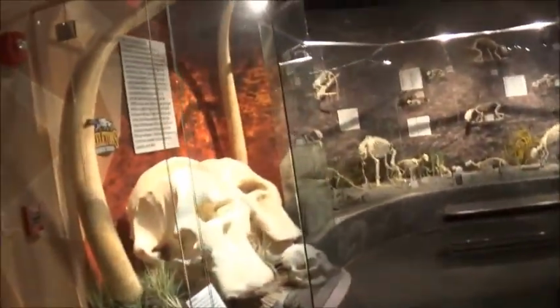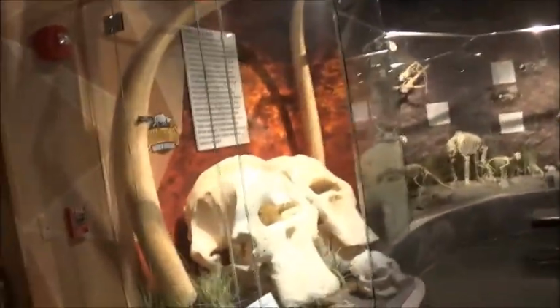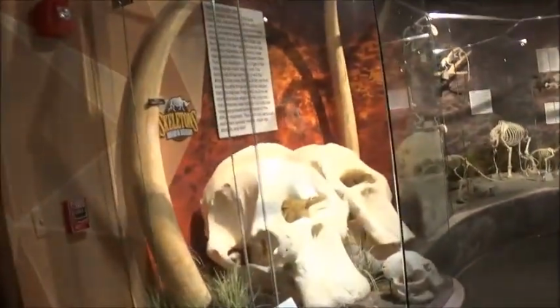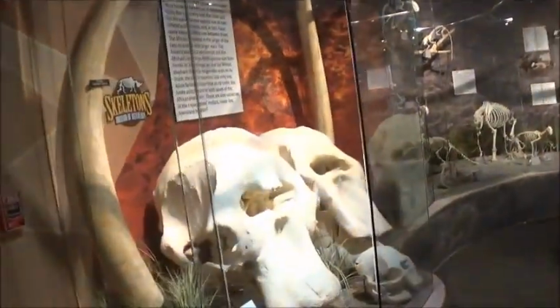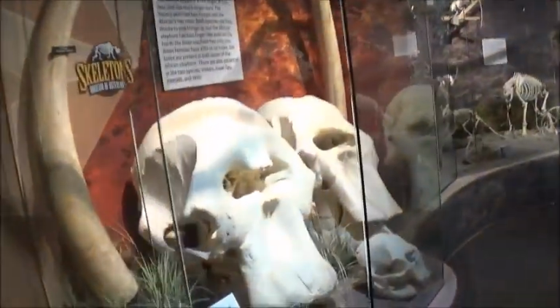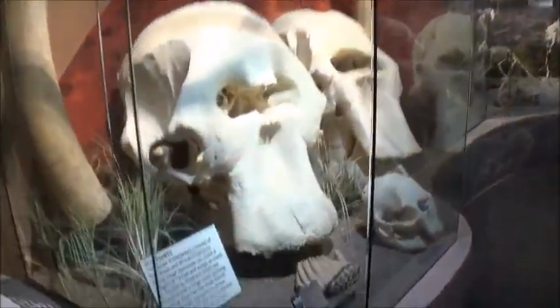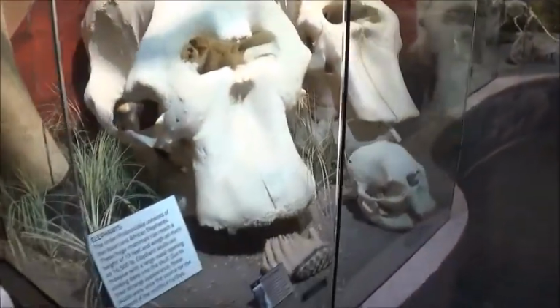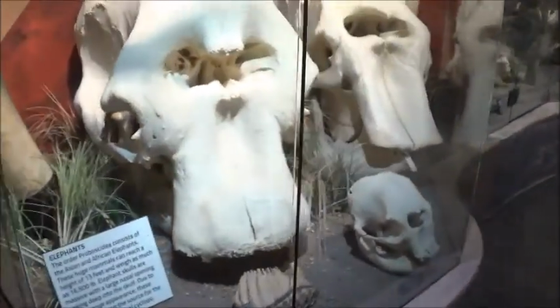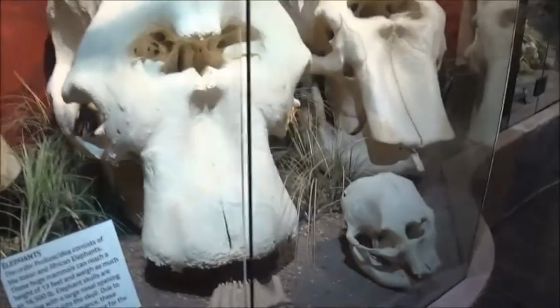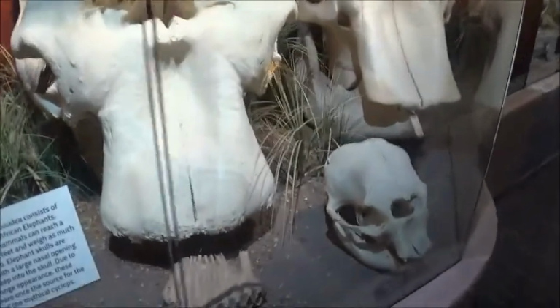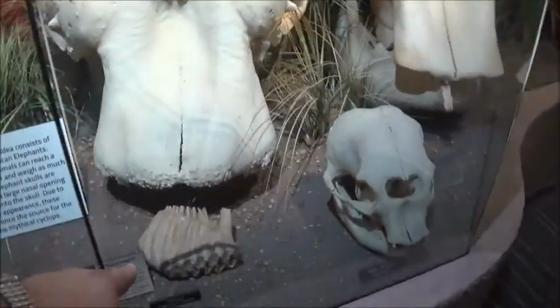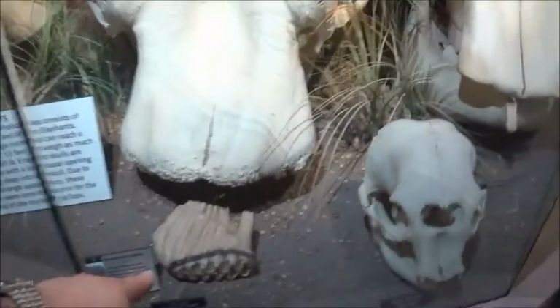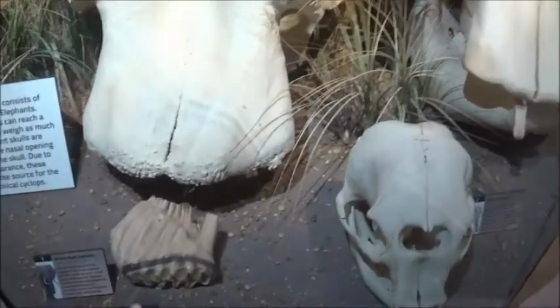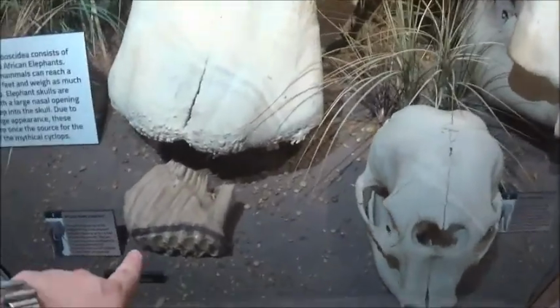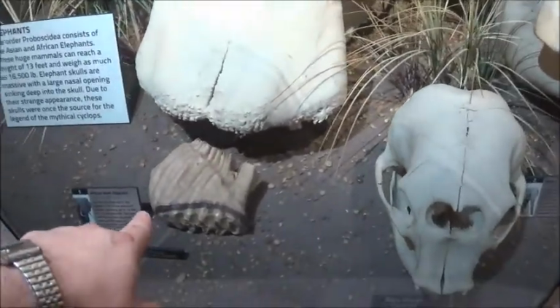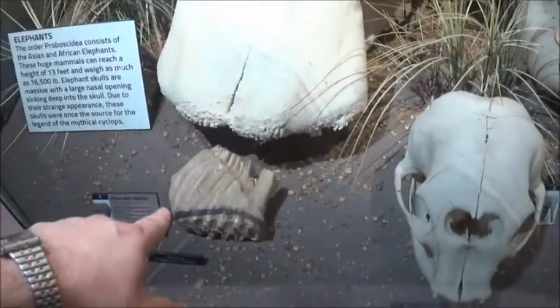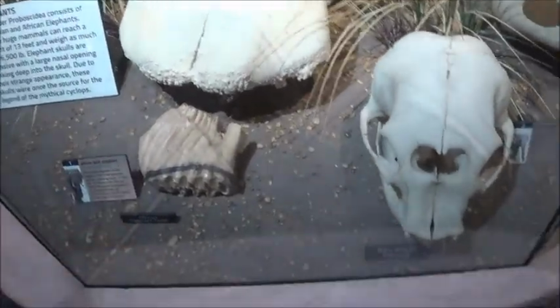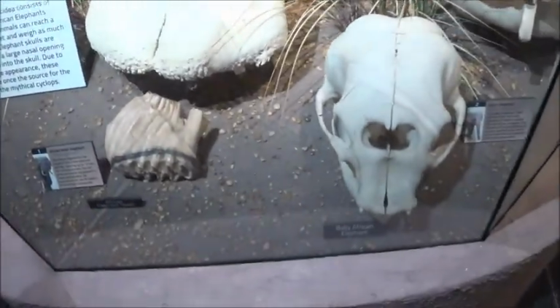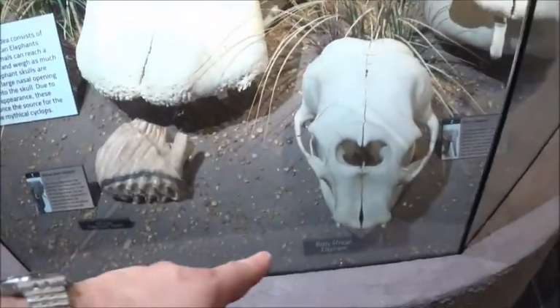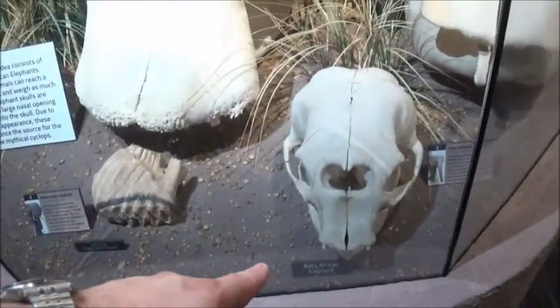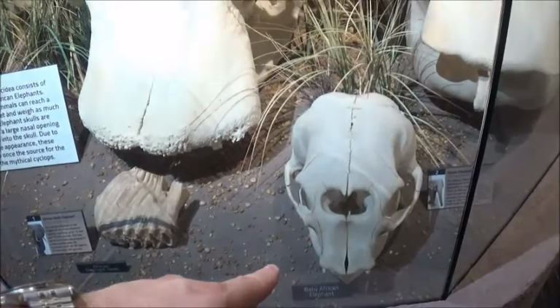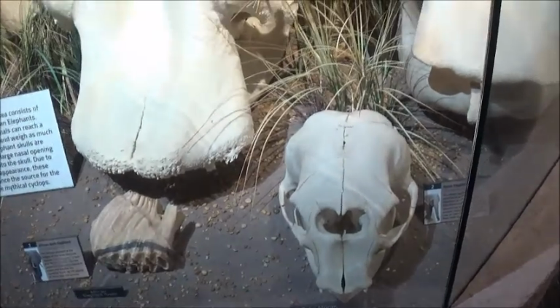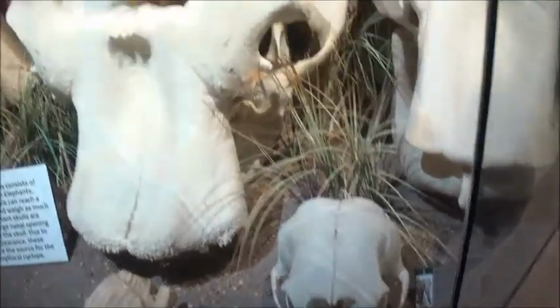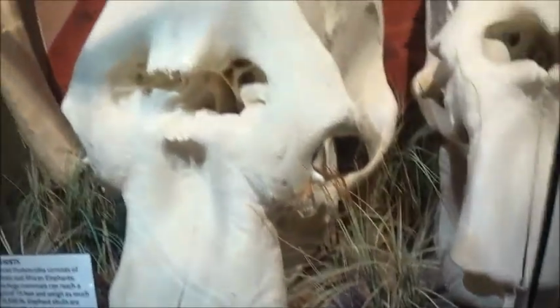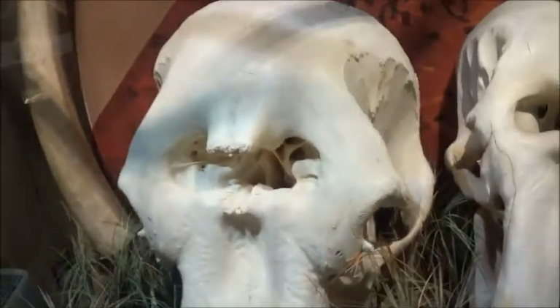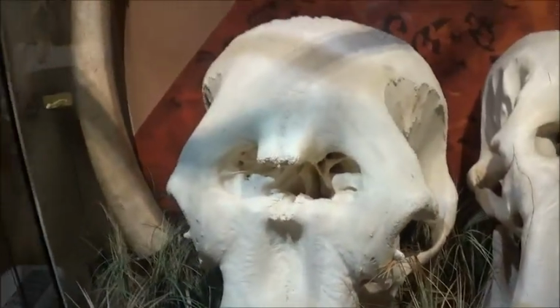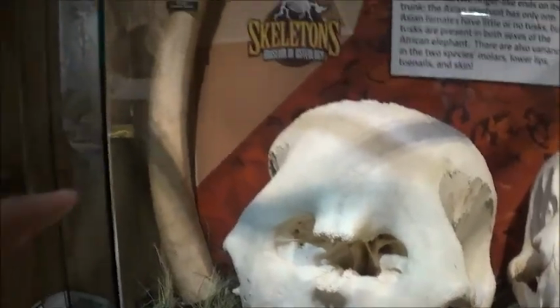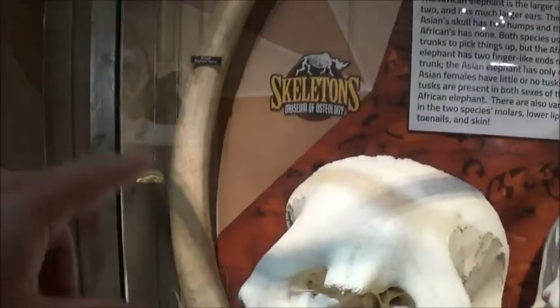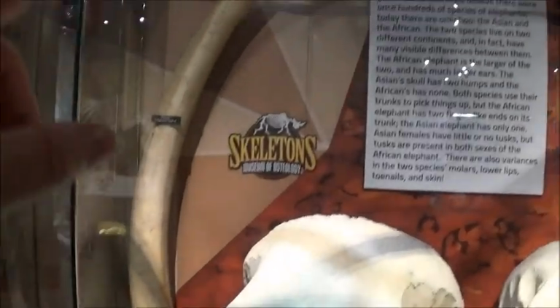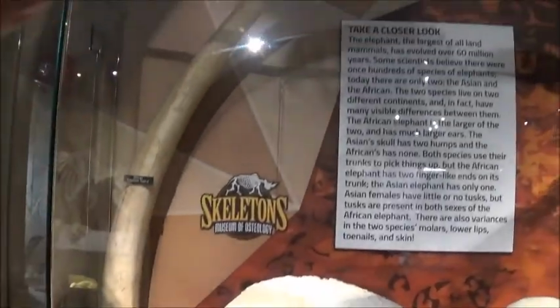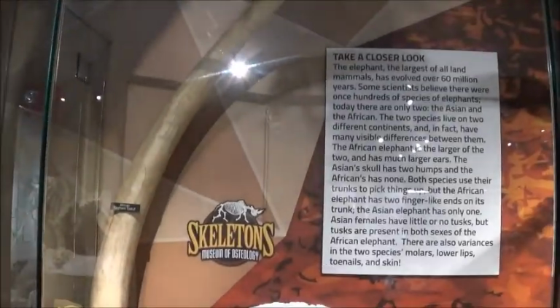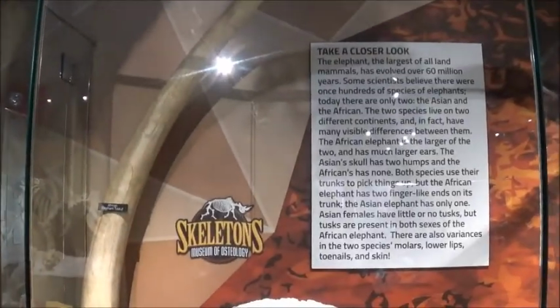Some more elephant skulls. There's an African bush elephant — that's his tooth. Baby African elephant. Those things are massive. Look at the tusk. Wow.